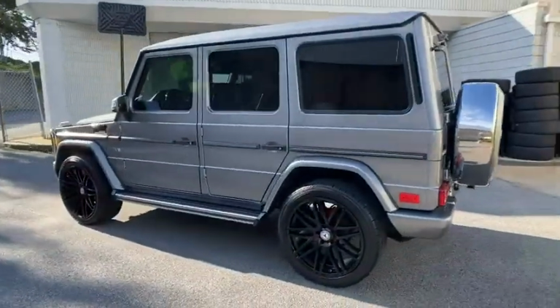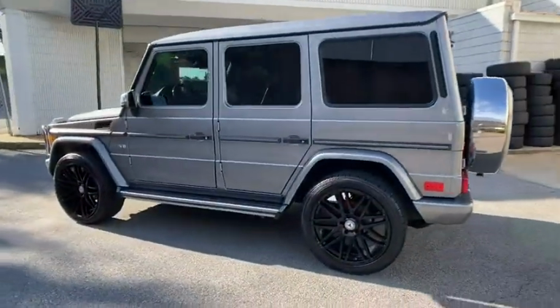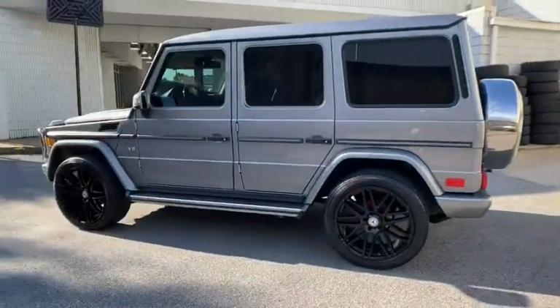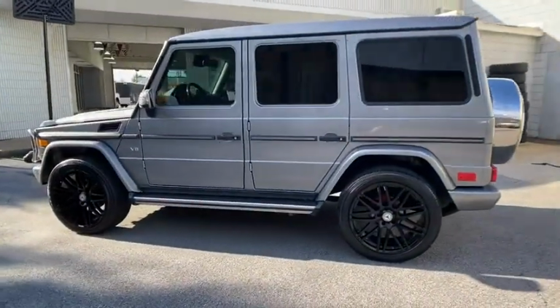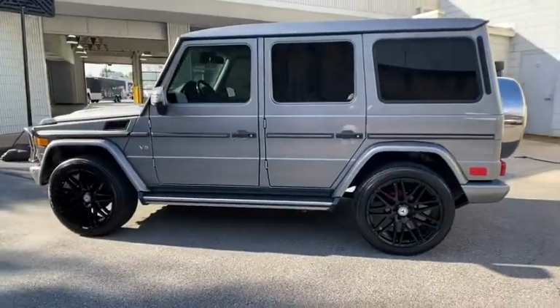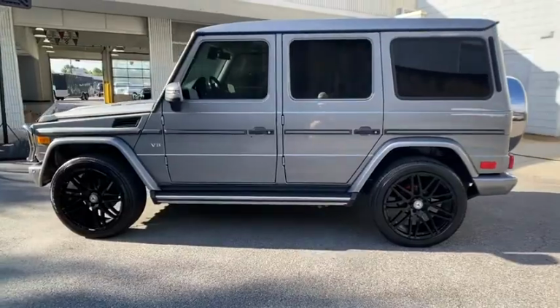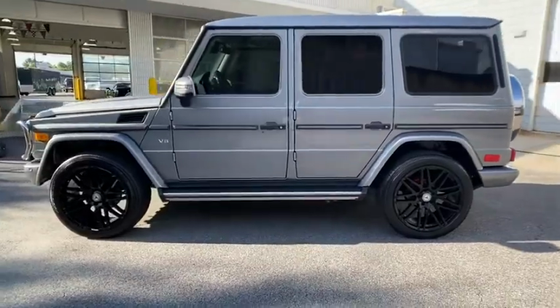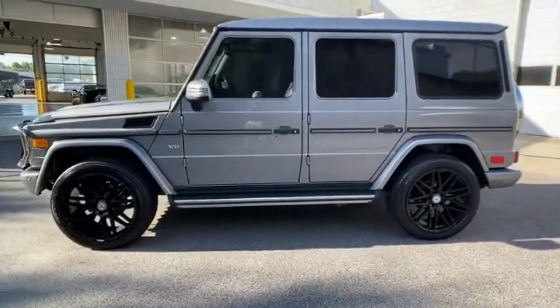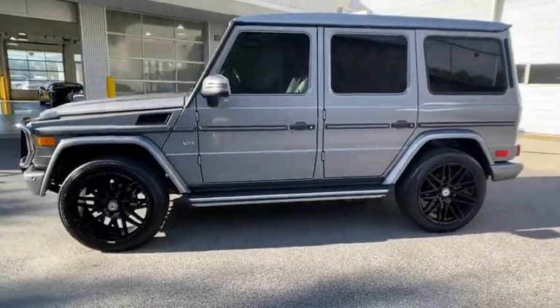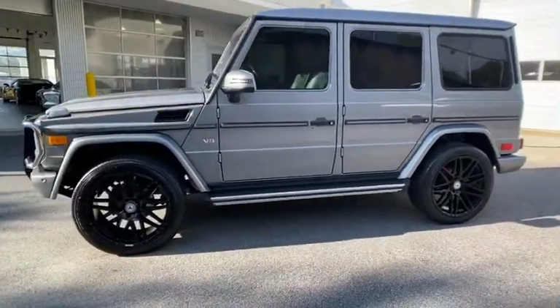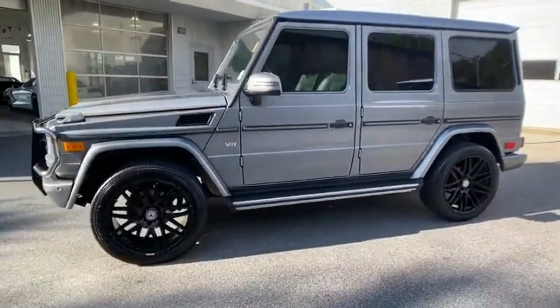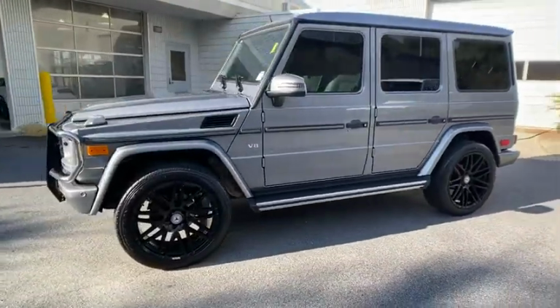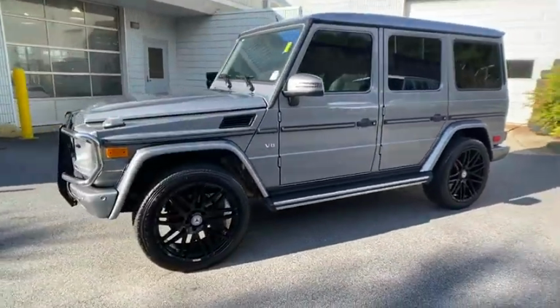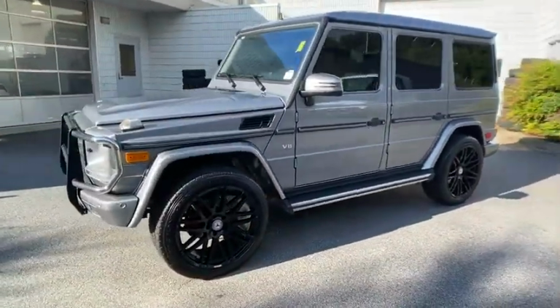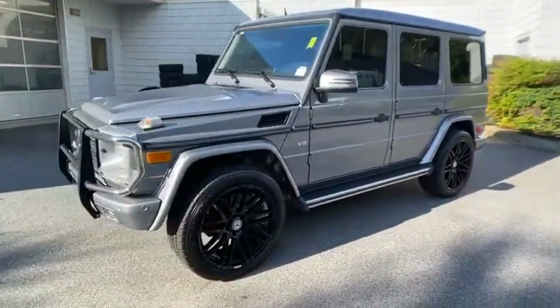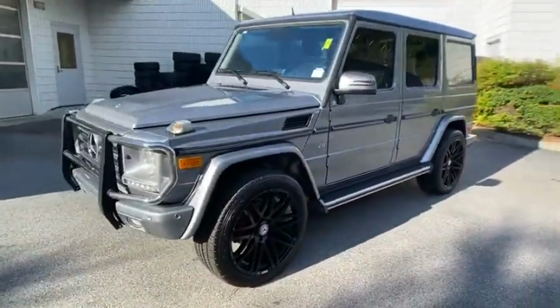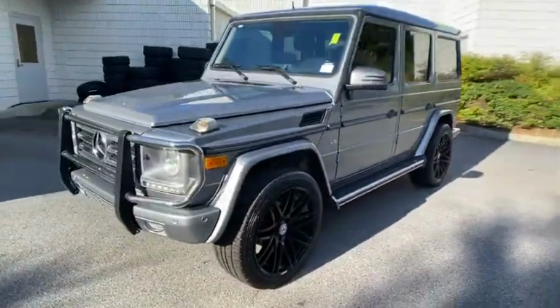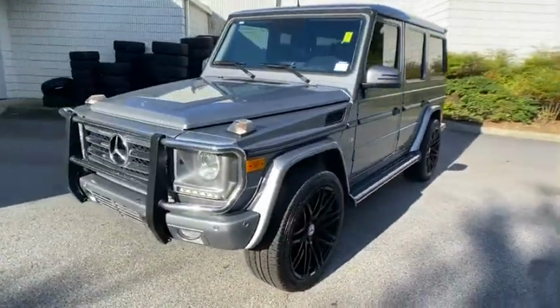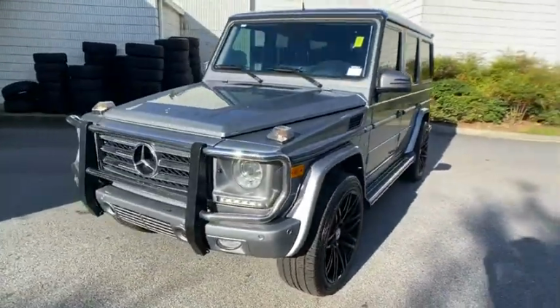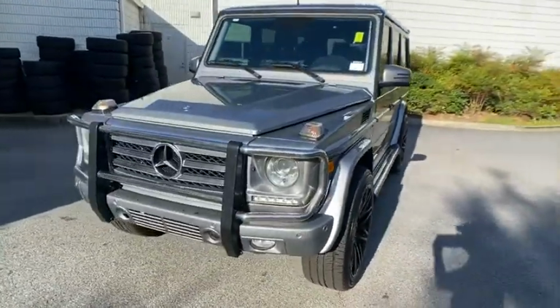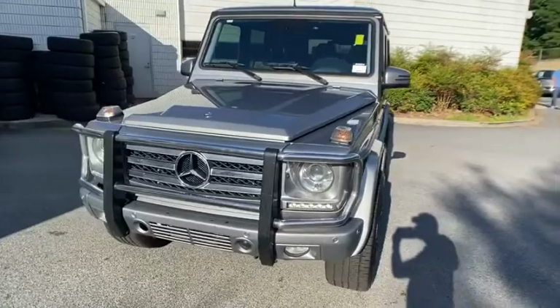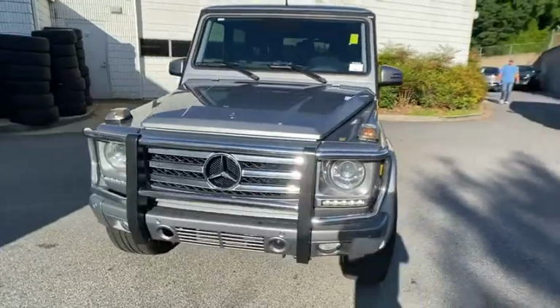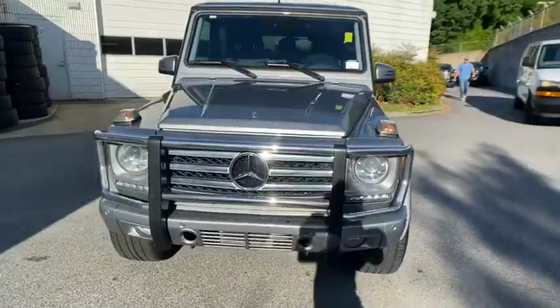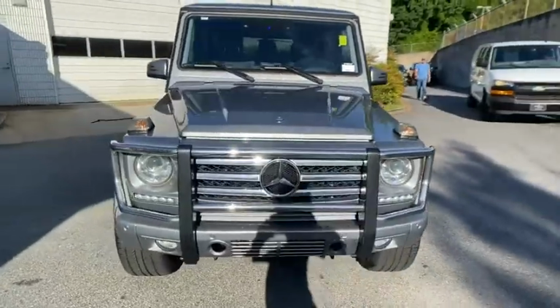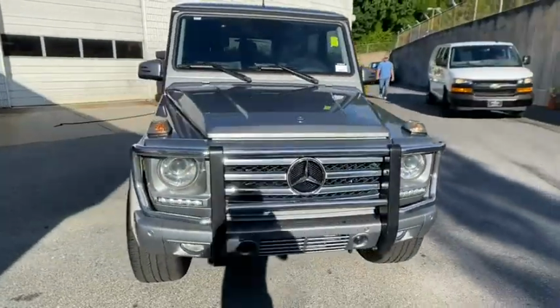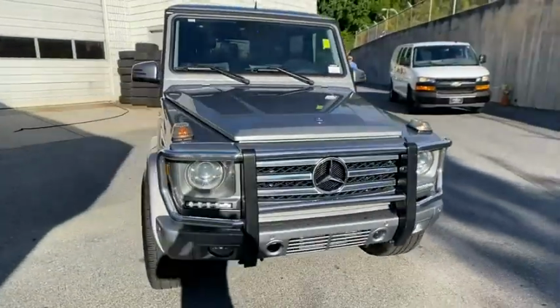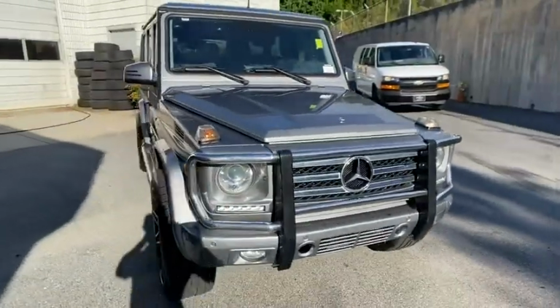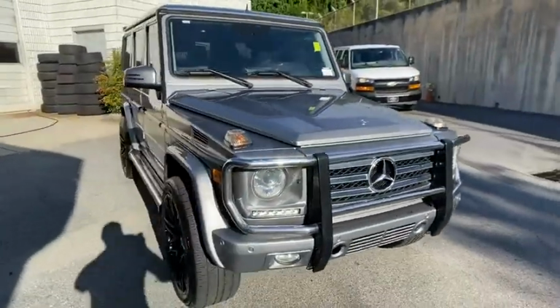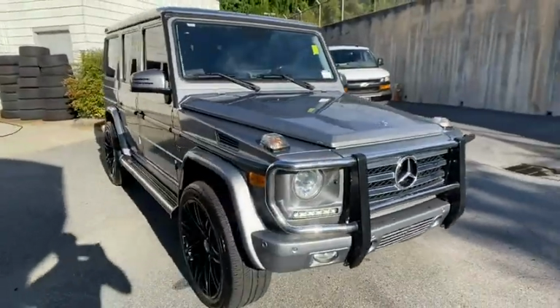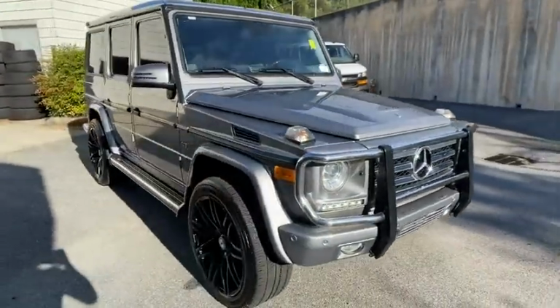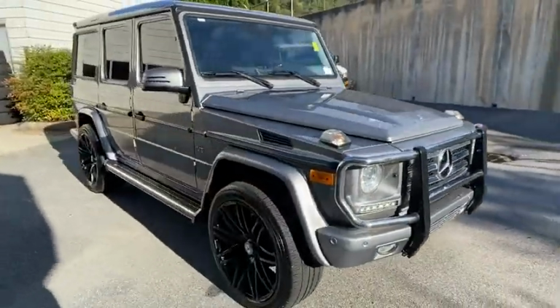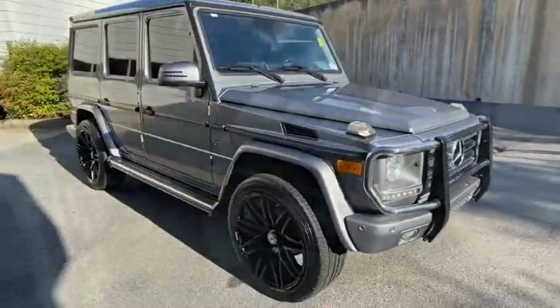Extraordinary capability and ongoing enhancement have made the G-Class one of the world's top off-roaders for the past three decades. This vehicle has less than 45,000 miles.